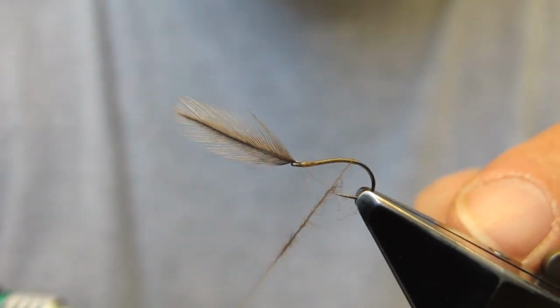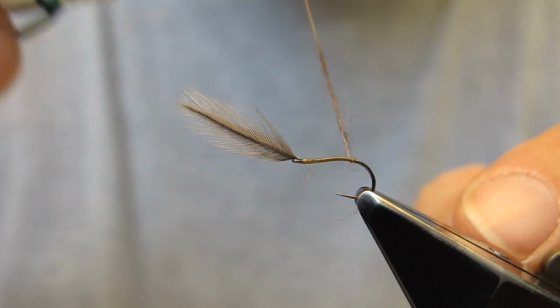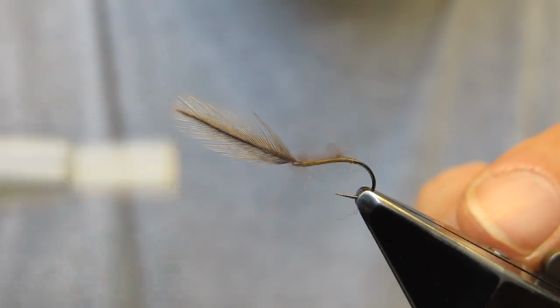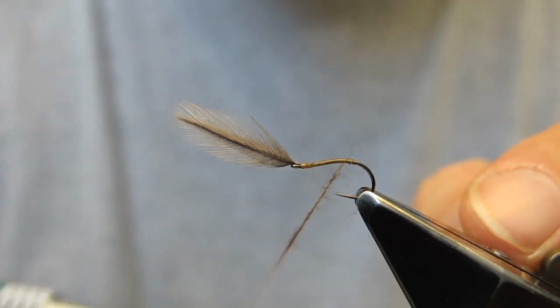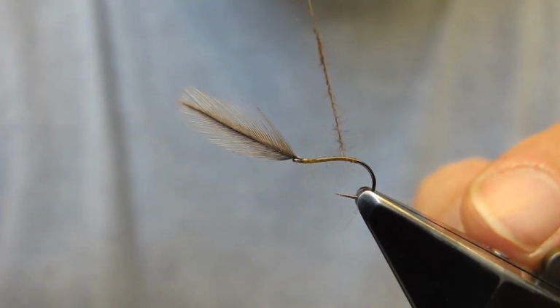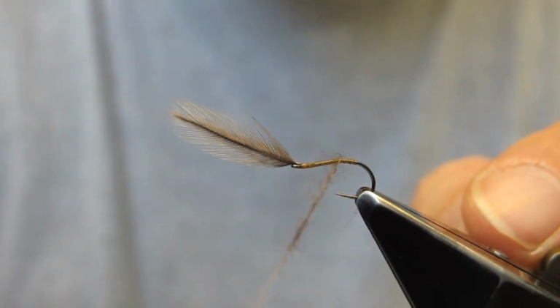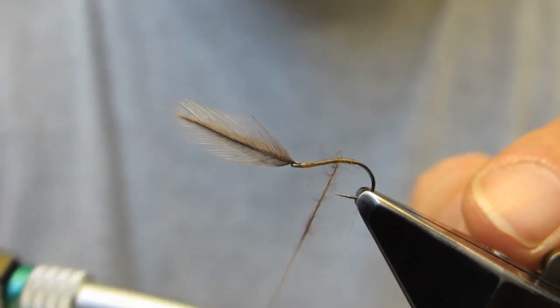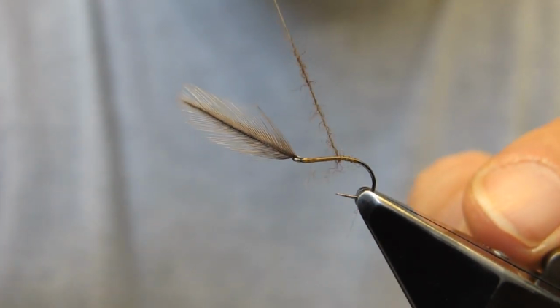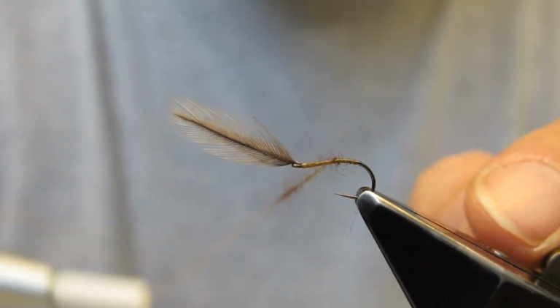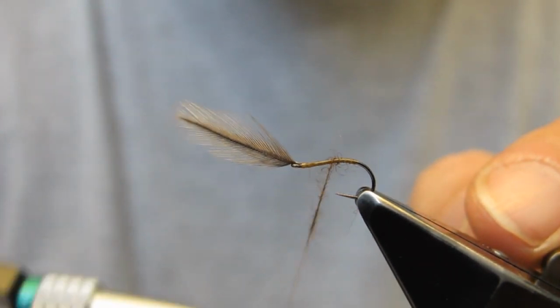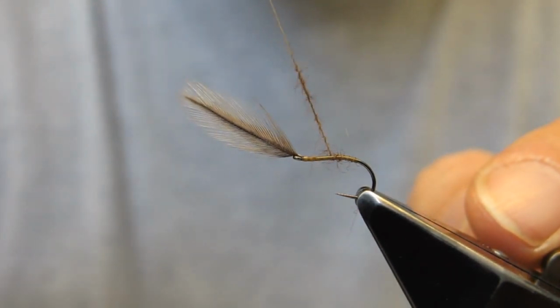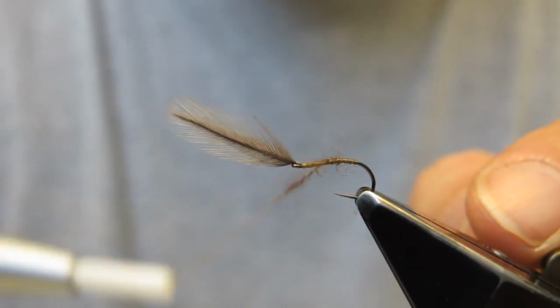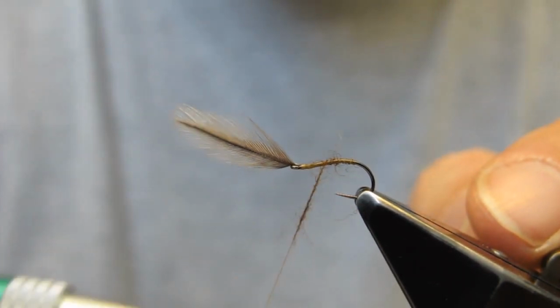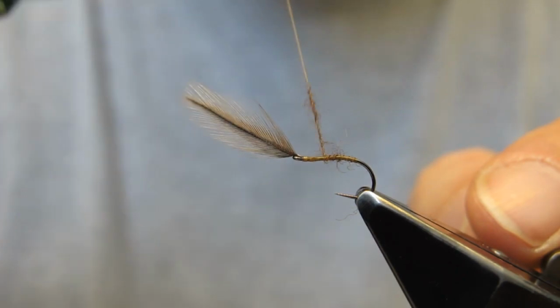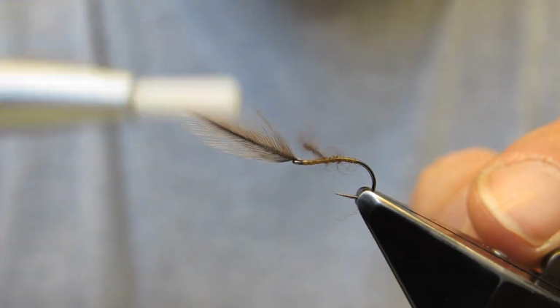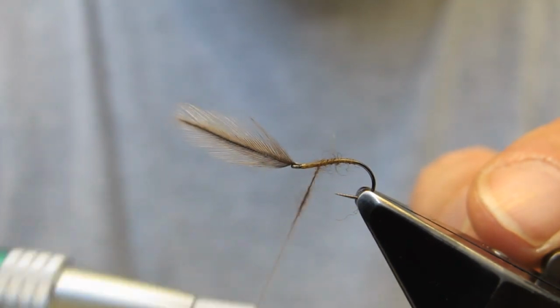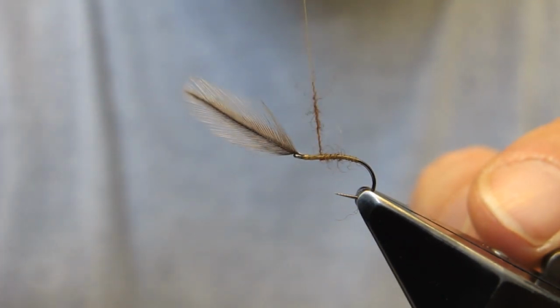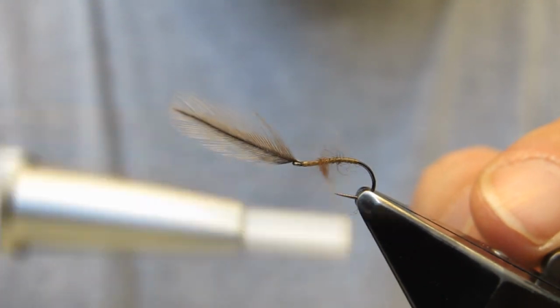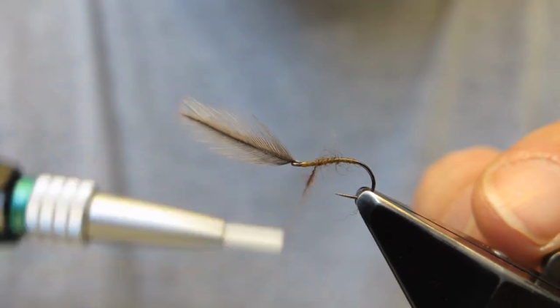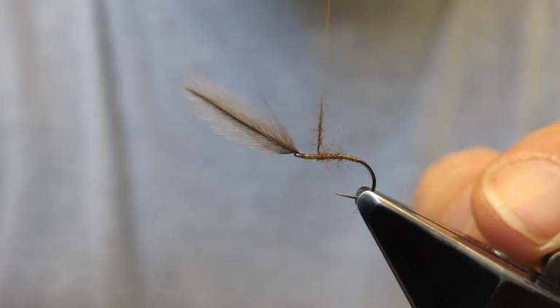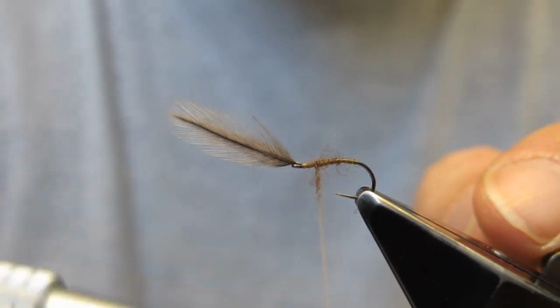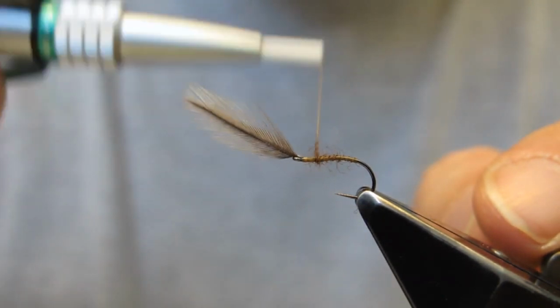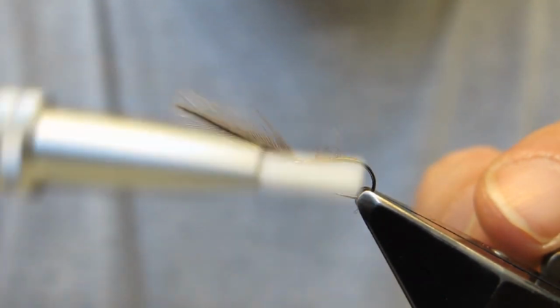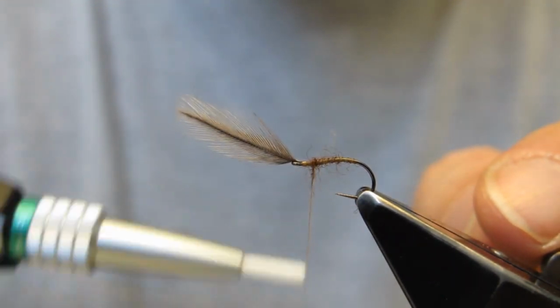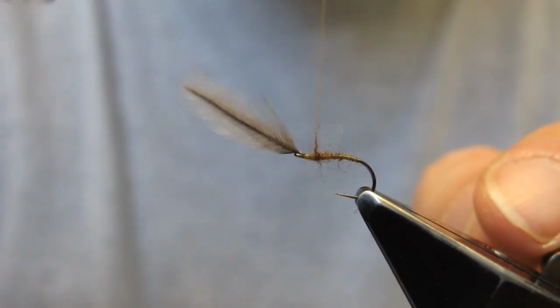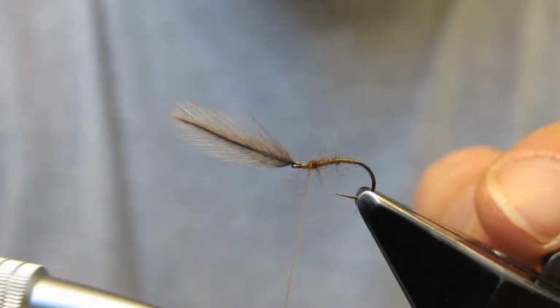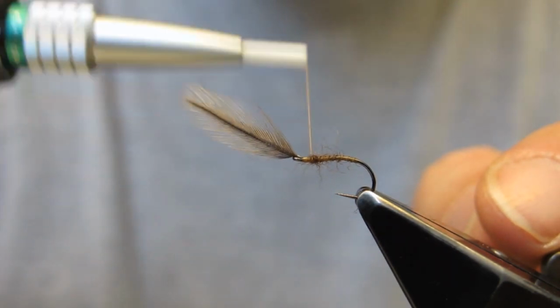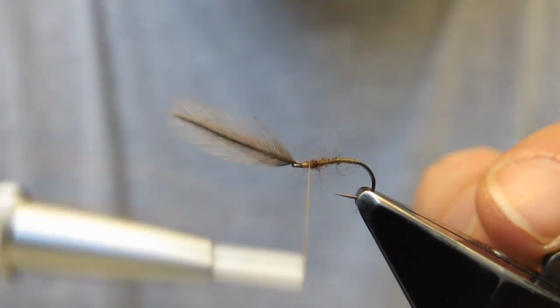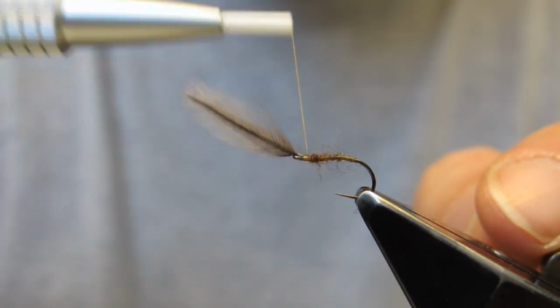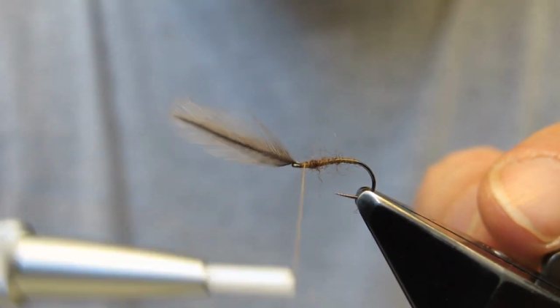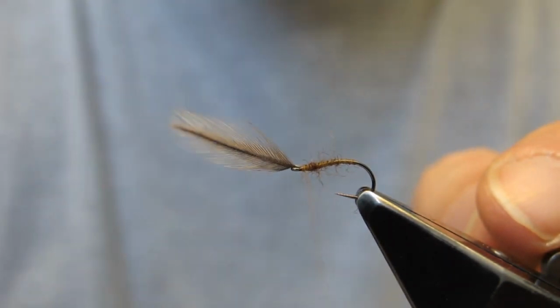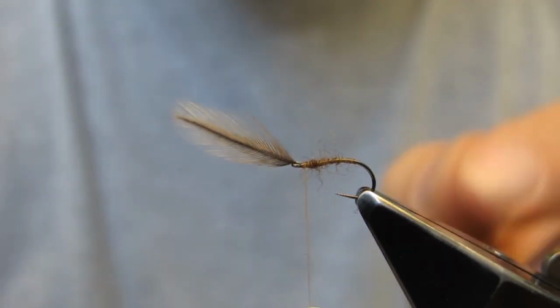Start with an open spiral to form the start of the rib. It gets fuzzier as you come to the front. Then touching turns to build up just a very small thorax.